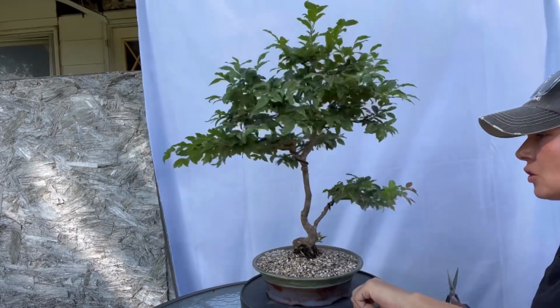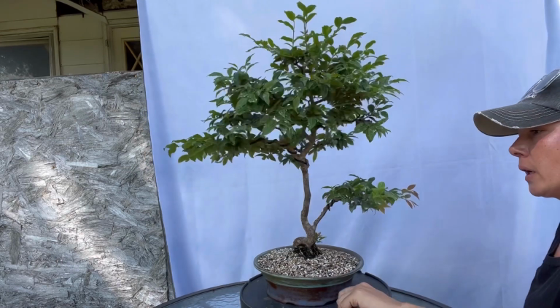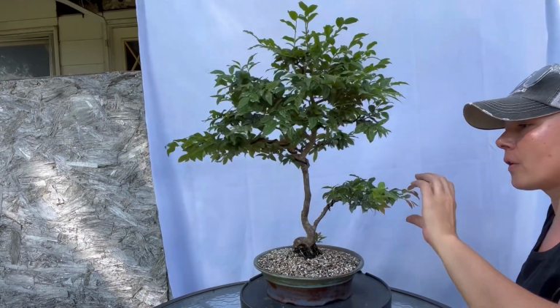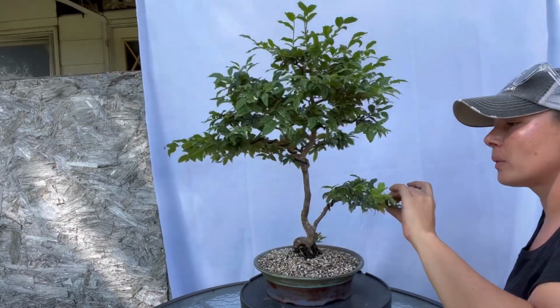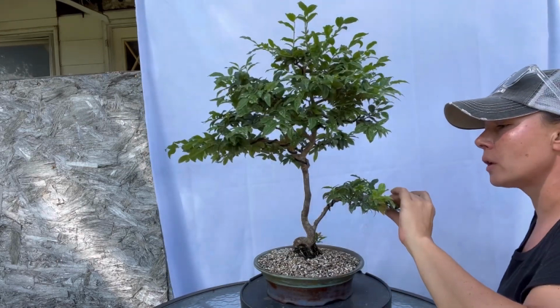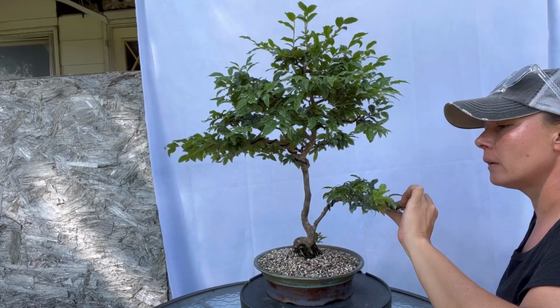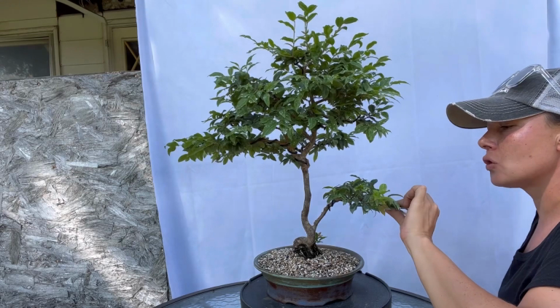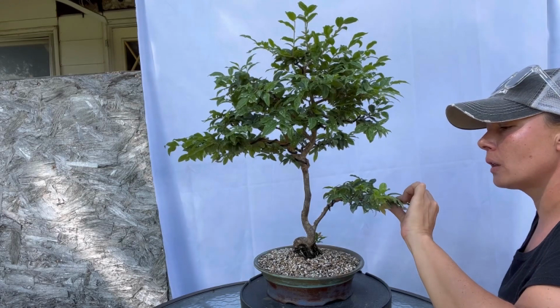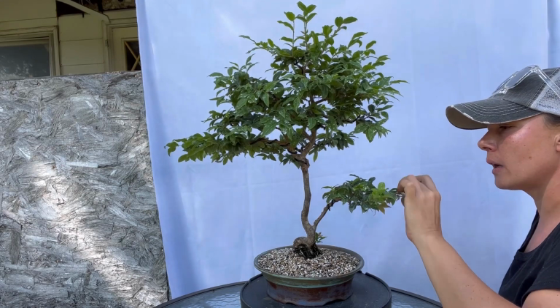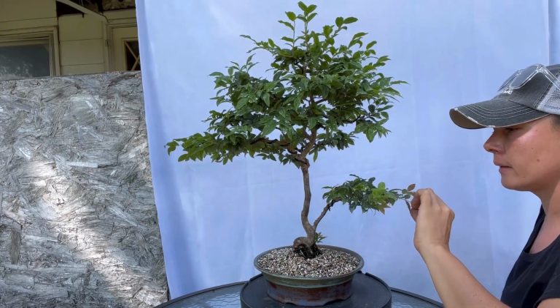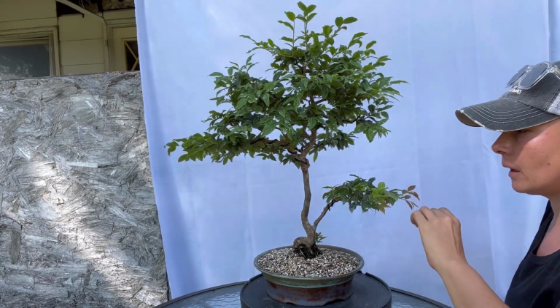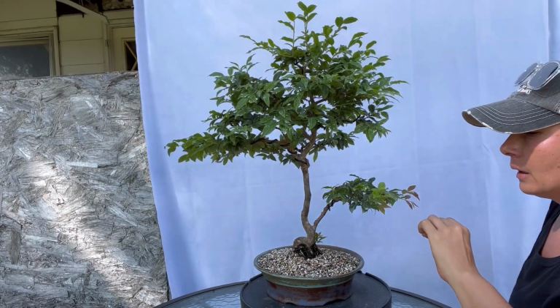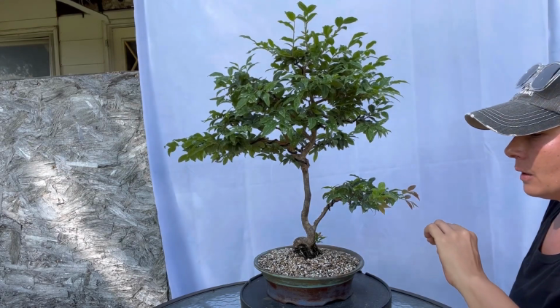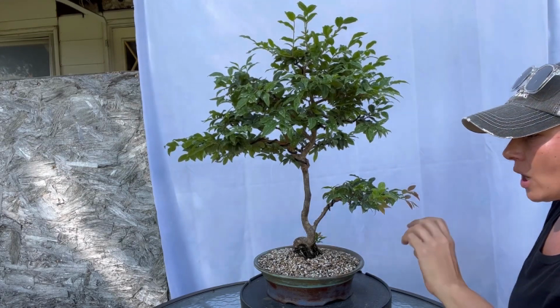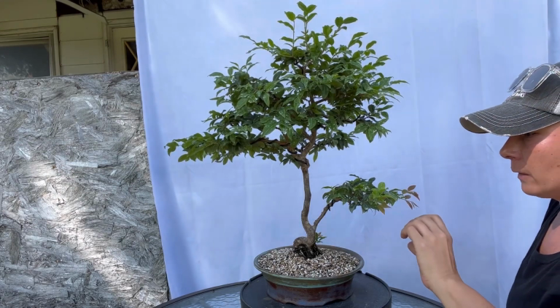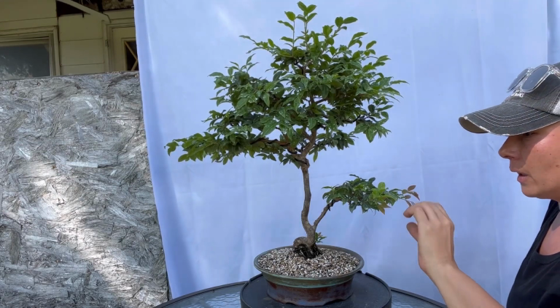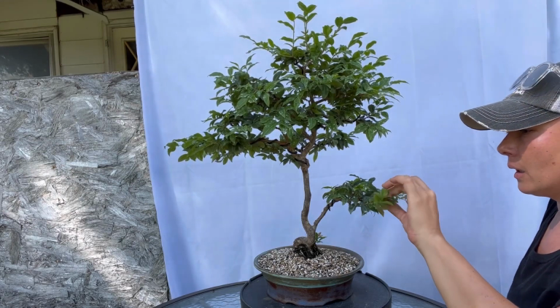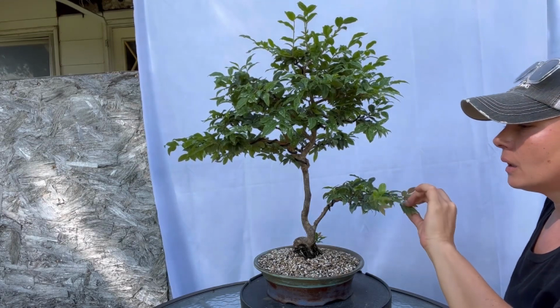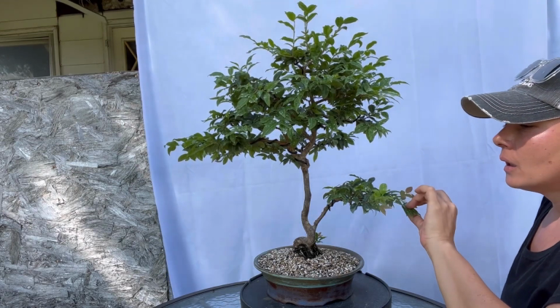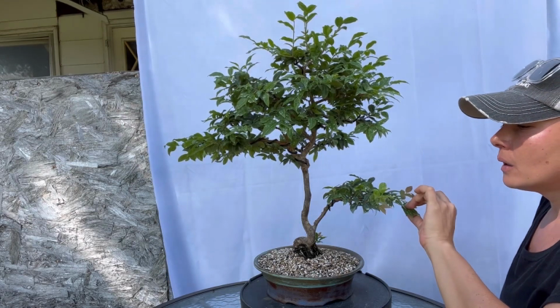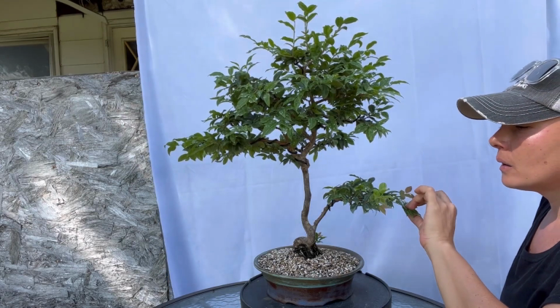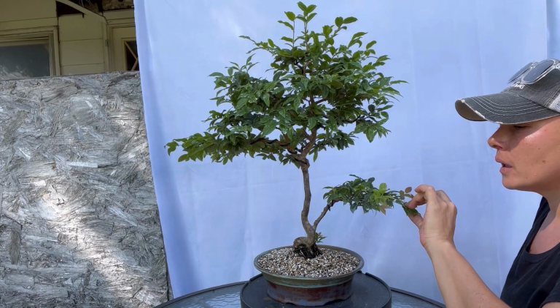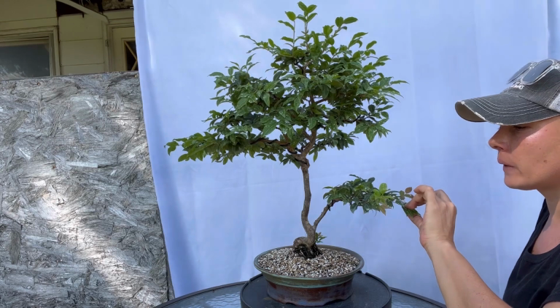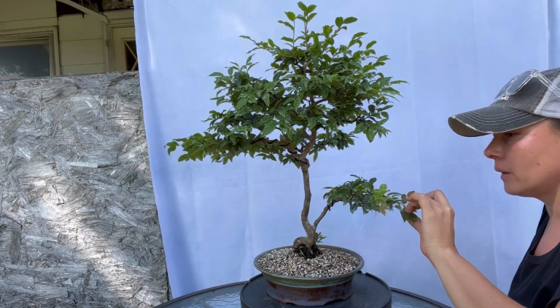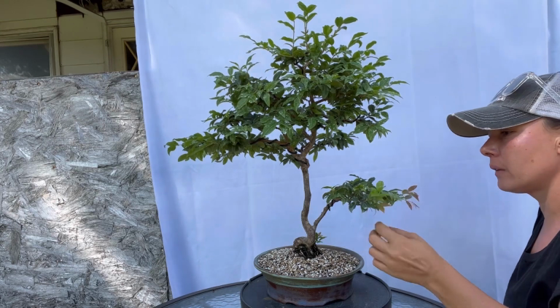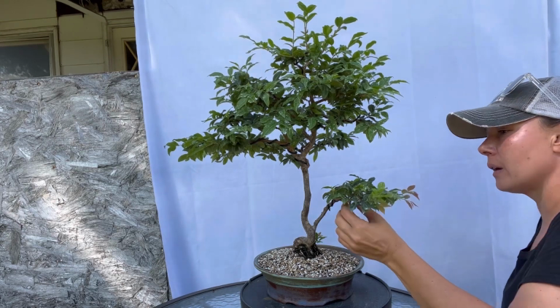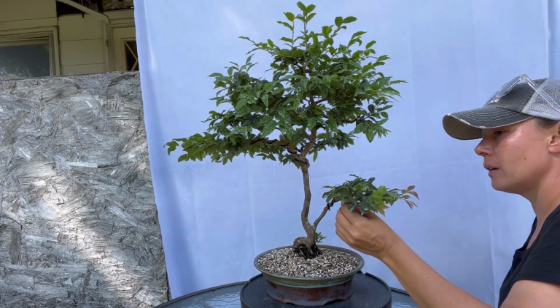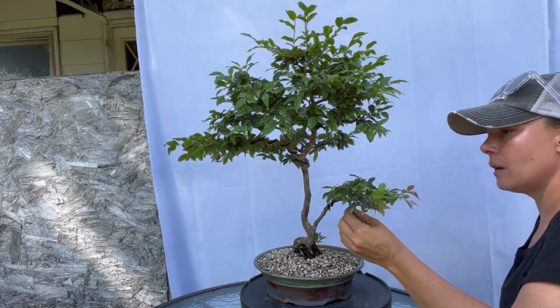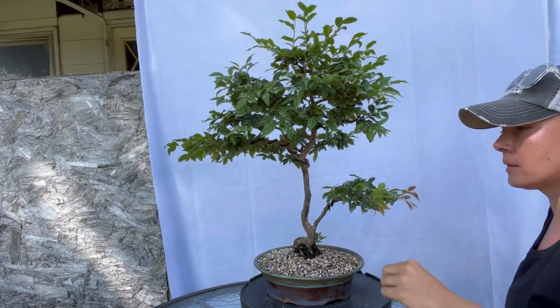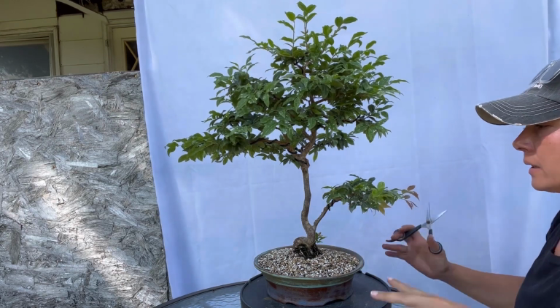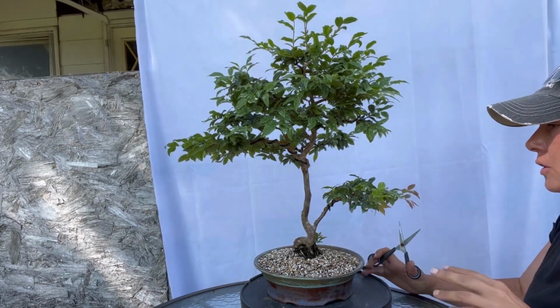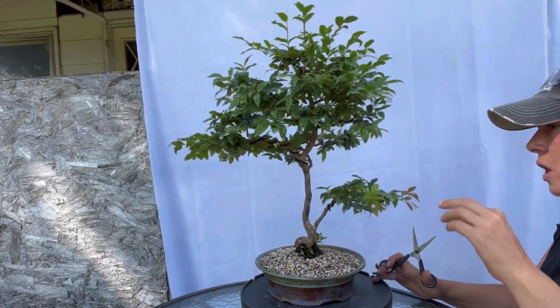This tree out of all of my trees is a tree that I can't say sheds — like it grows its leaves and it has not yet shed.